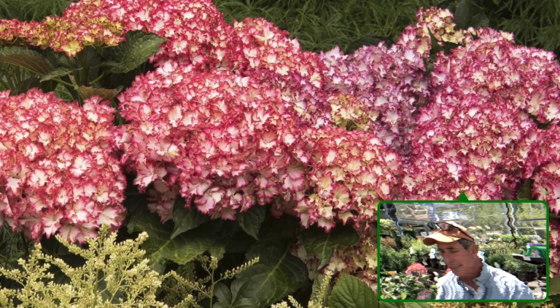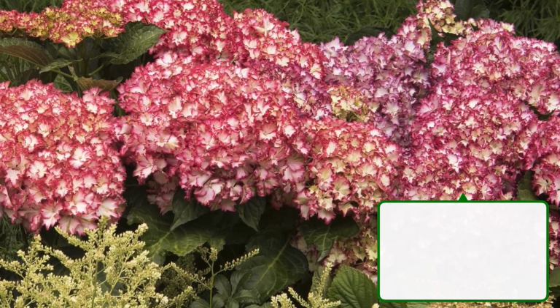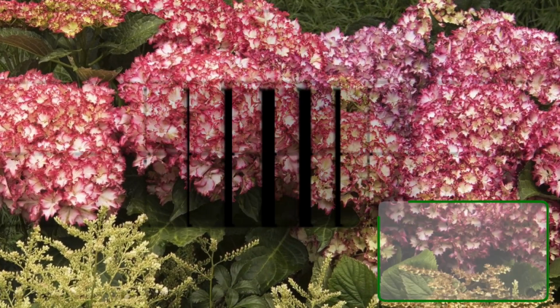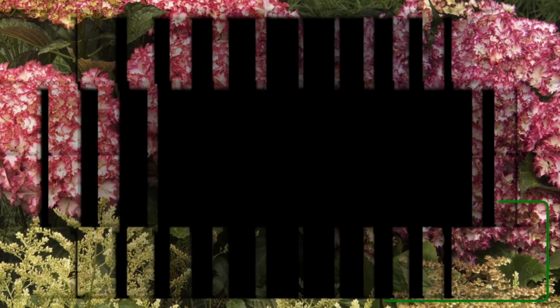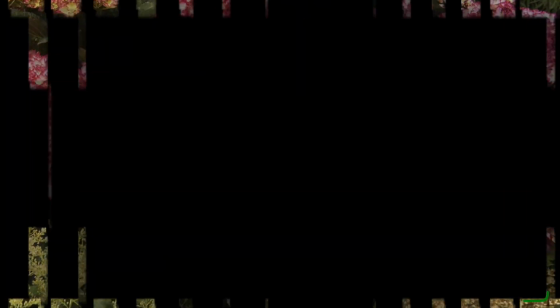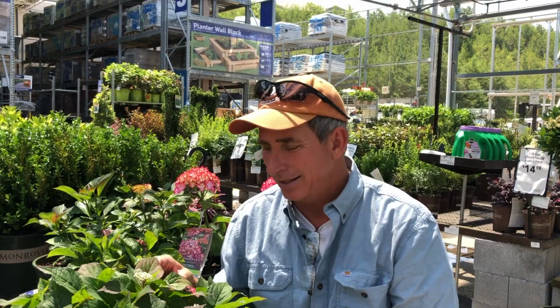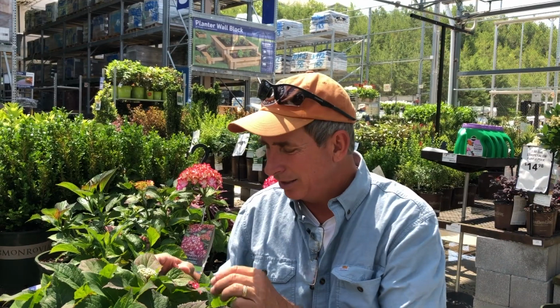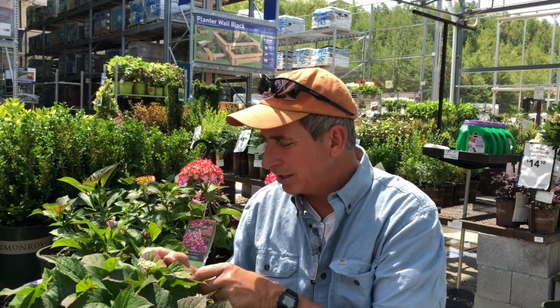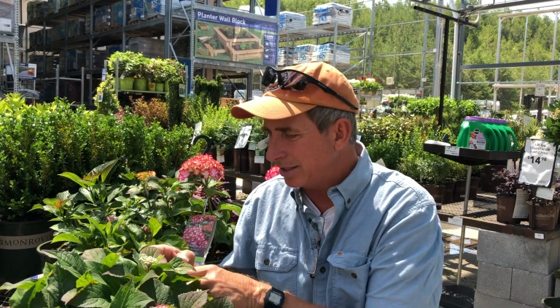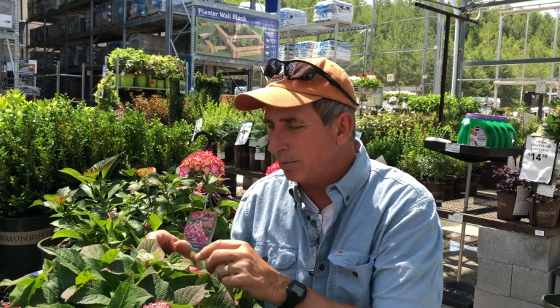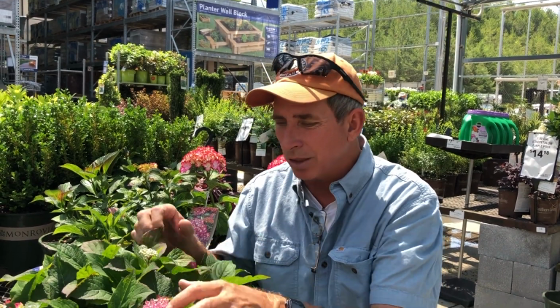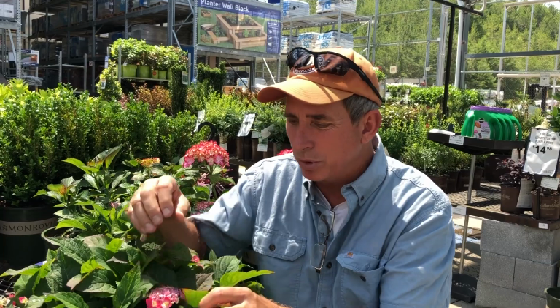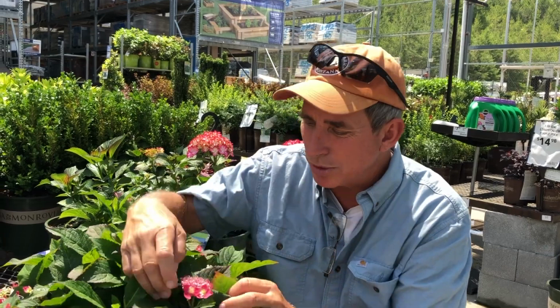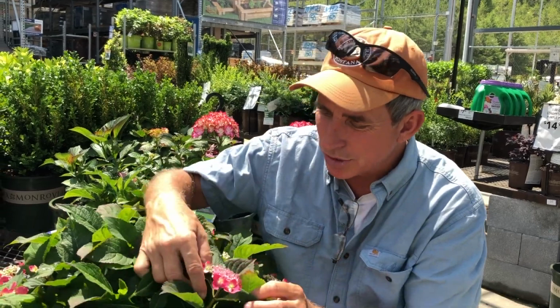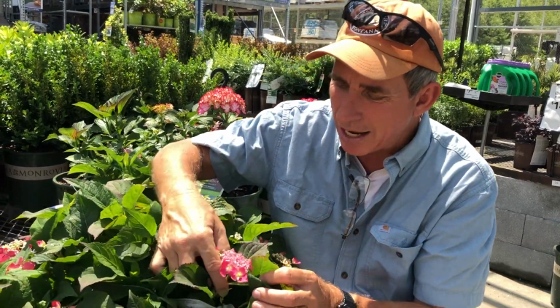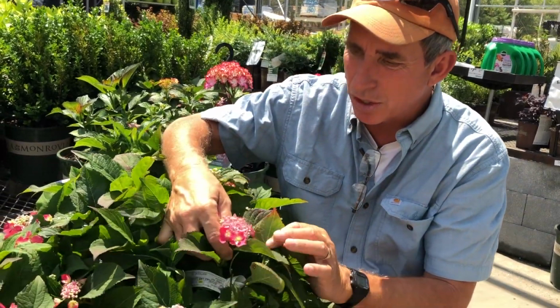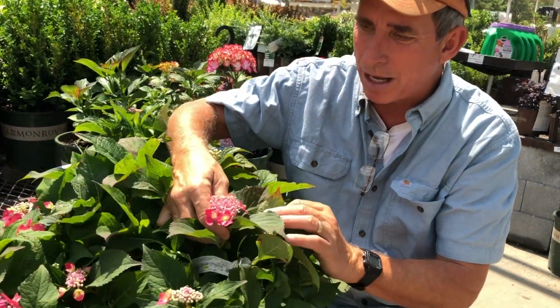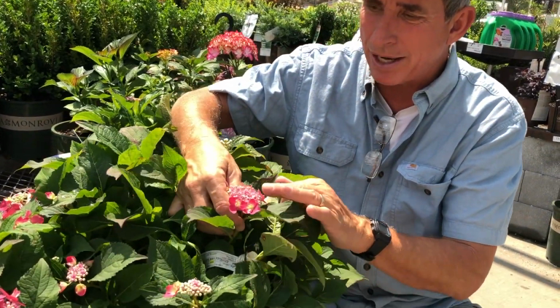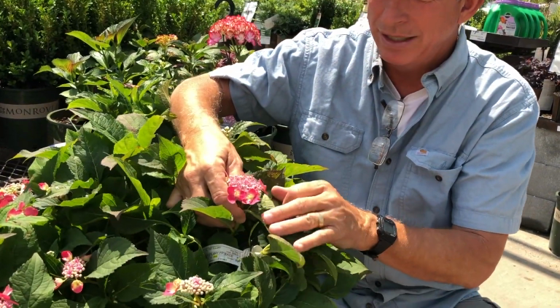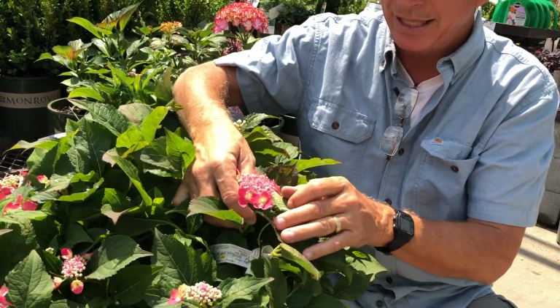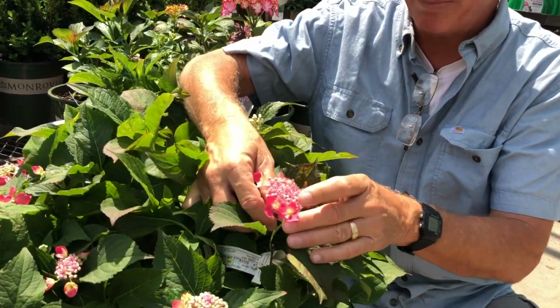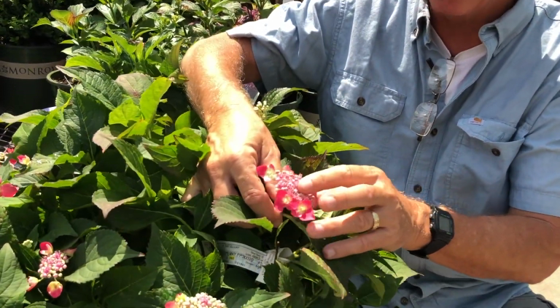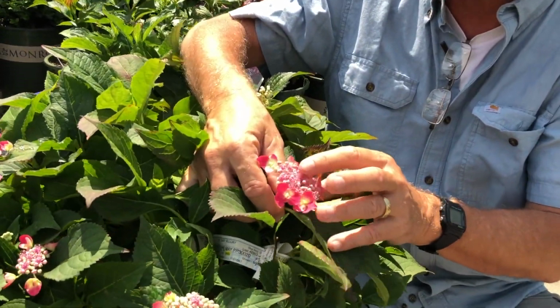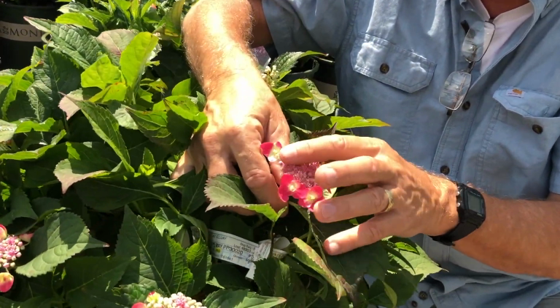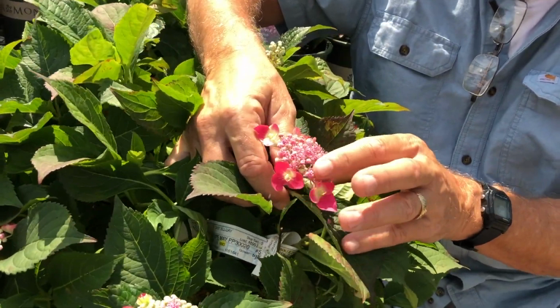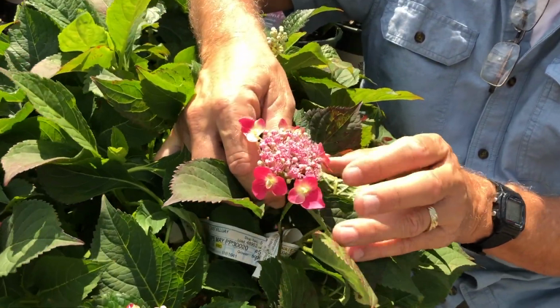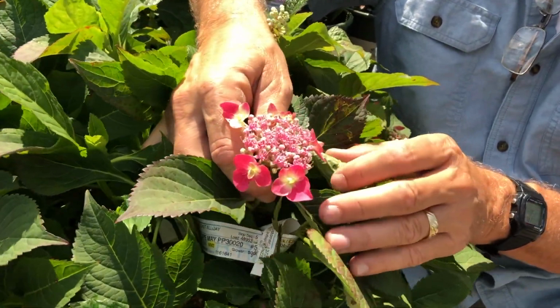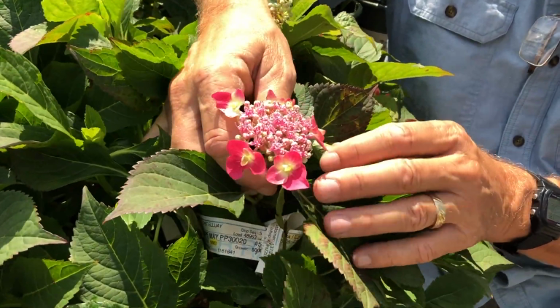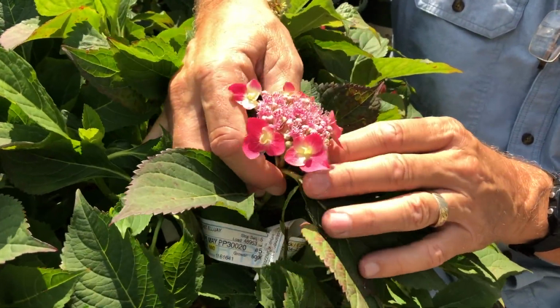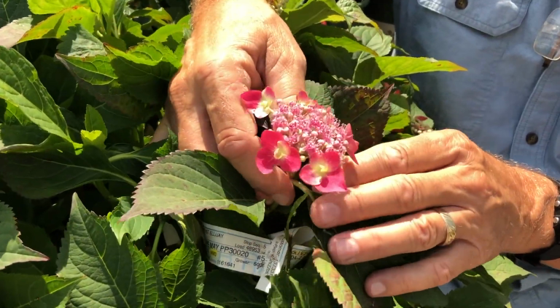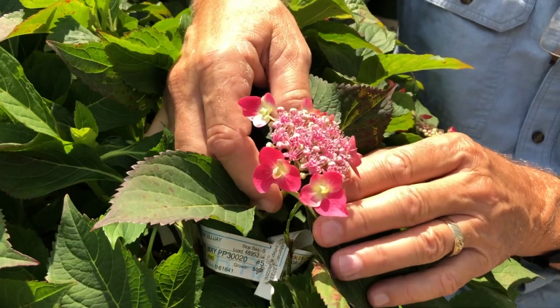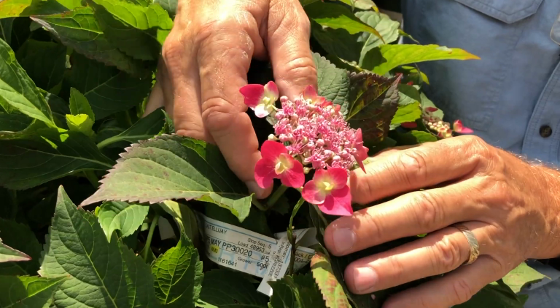Seaside Serenade — look at the double-colored blooms that are just now starting to pop out. They have a pink and white tinge to them. Very colorful.